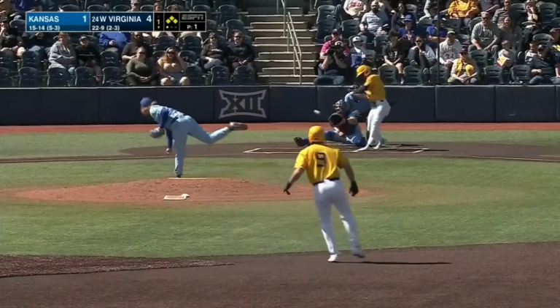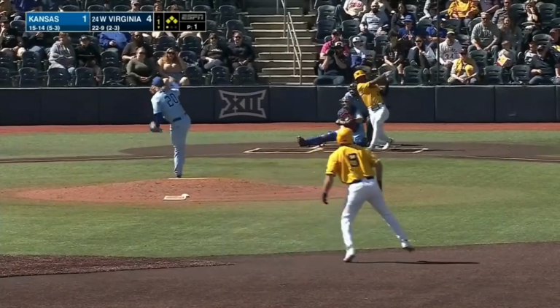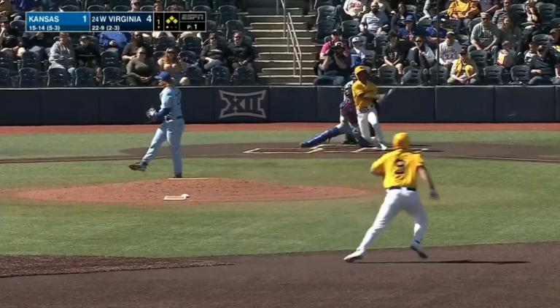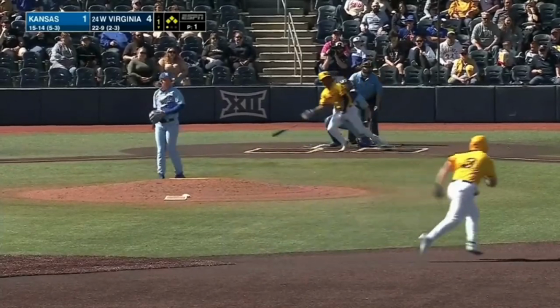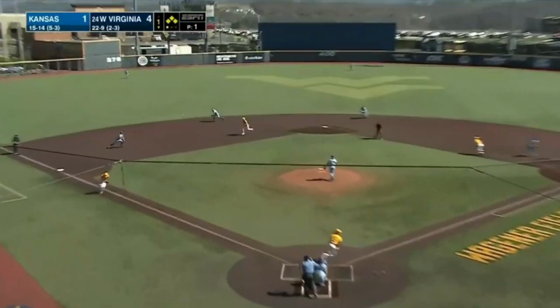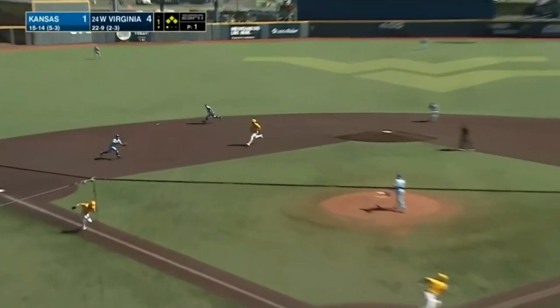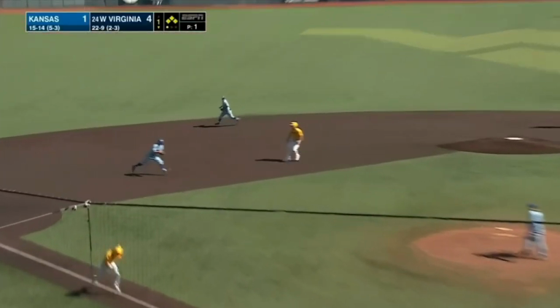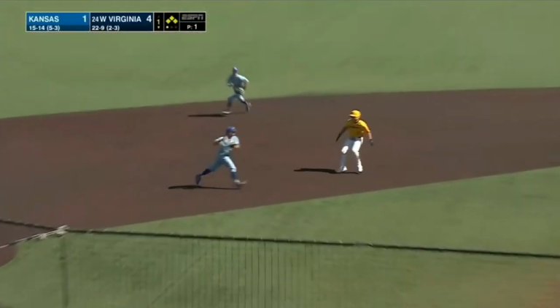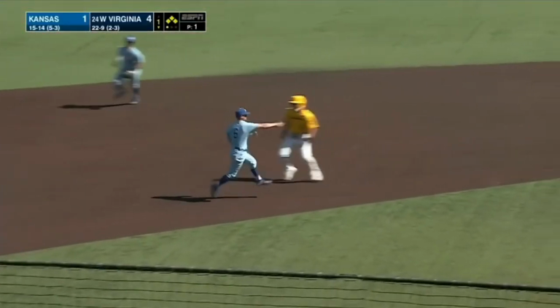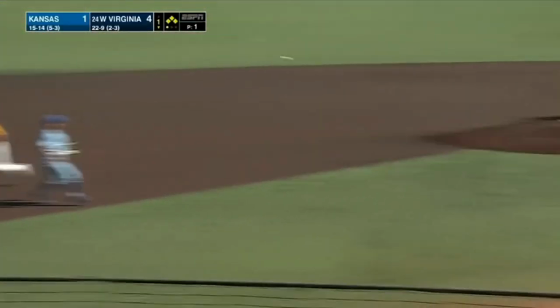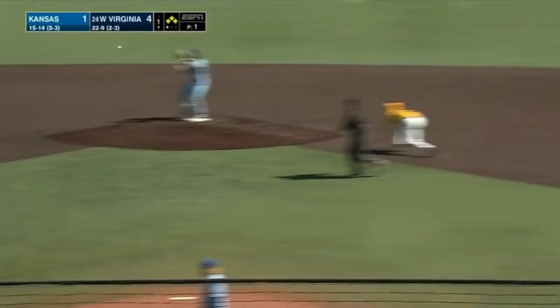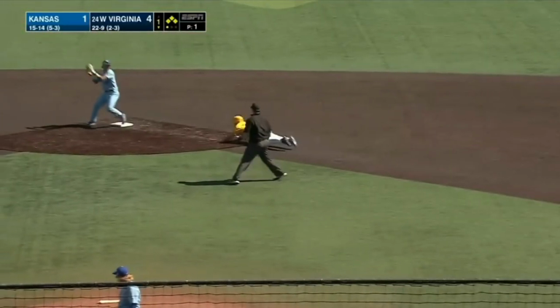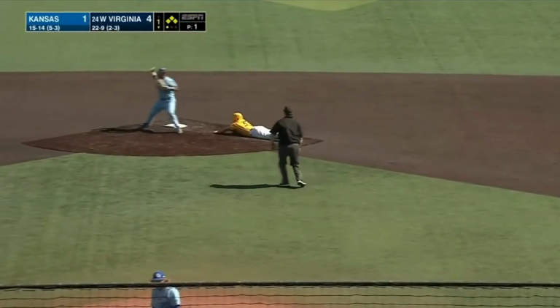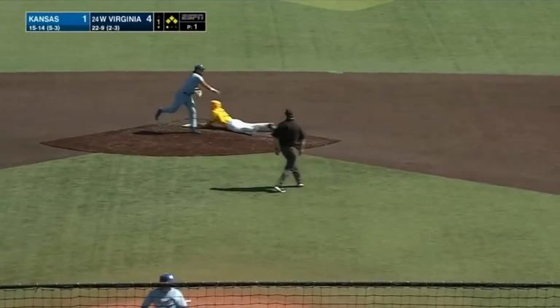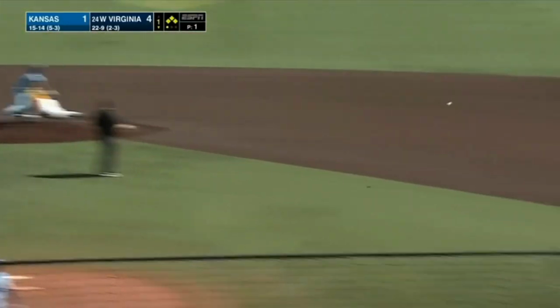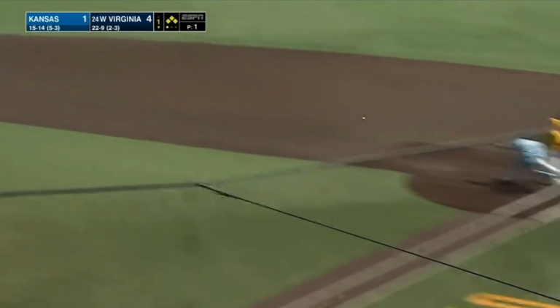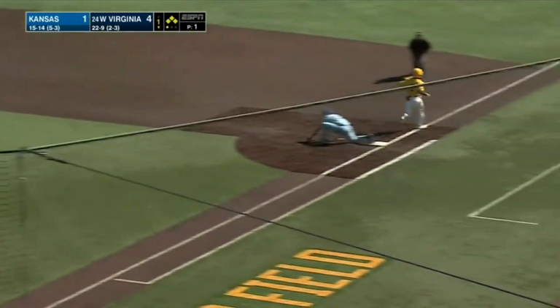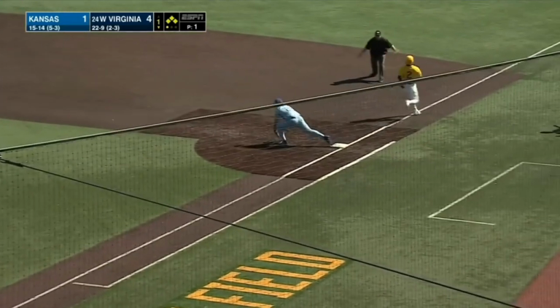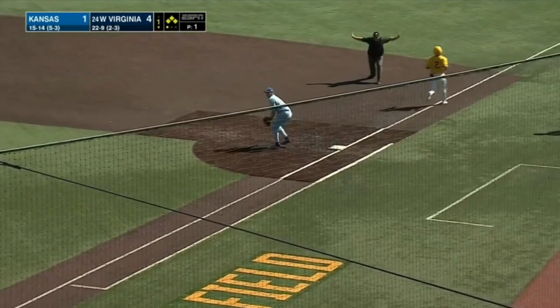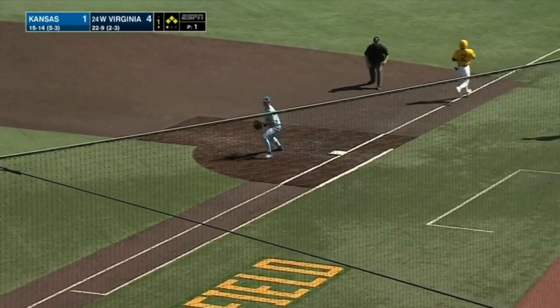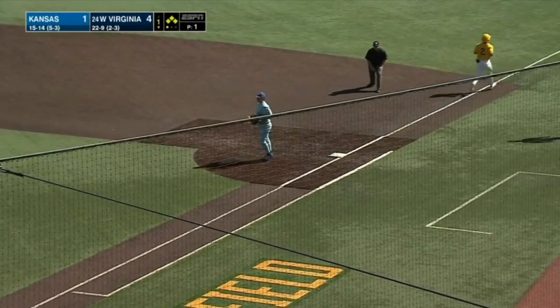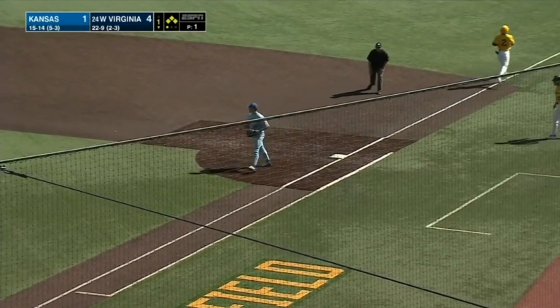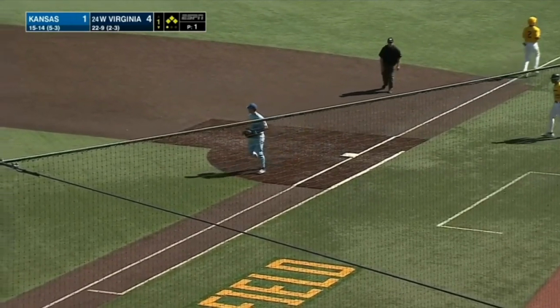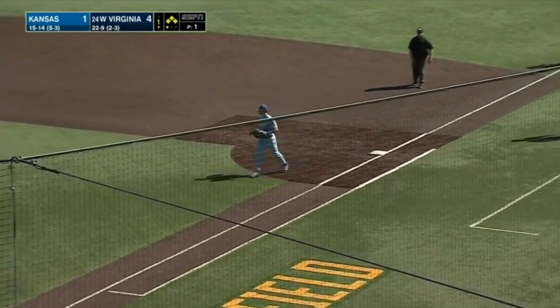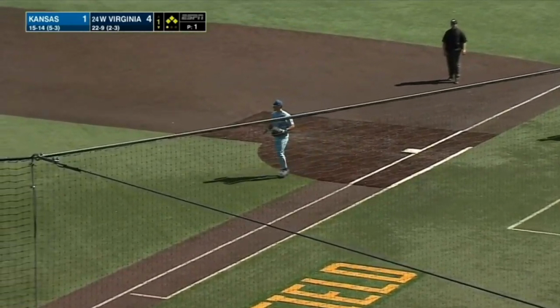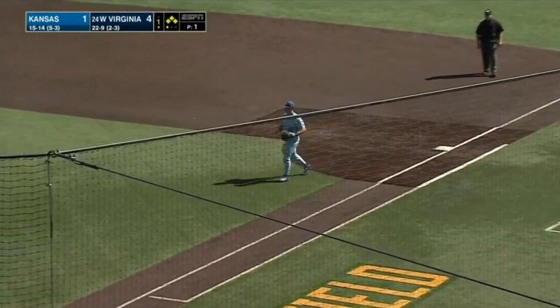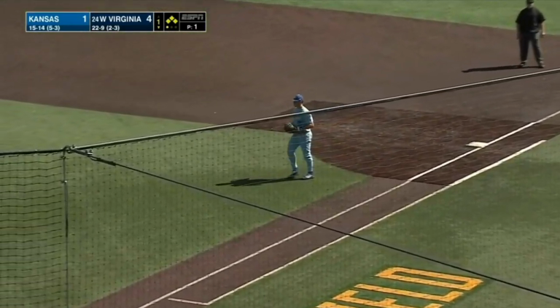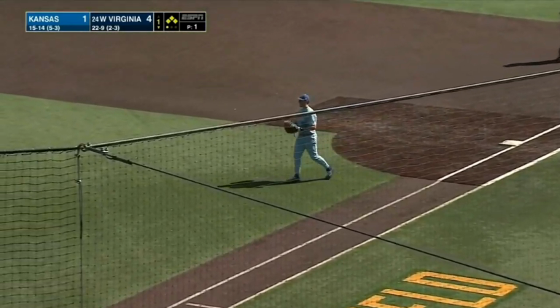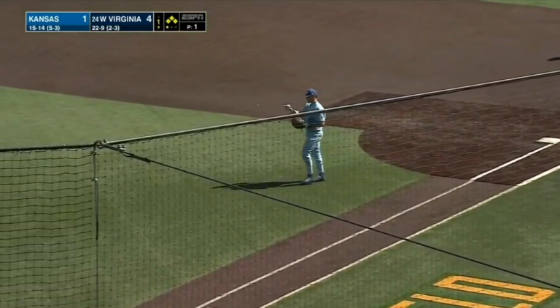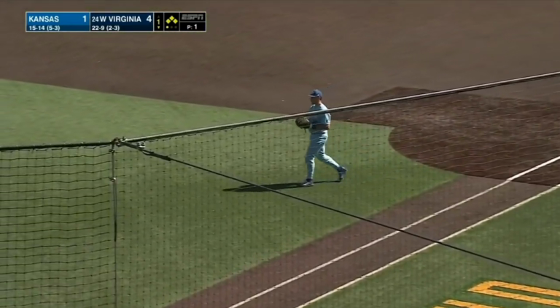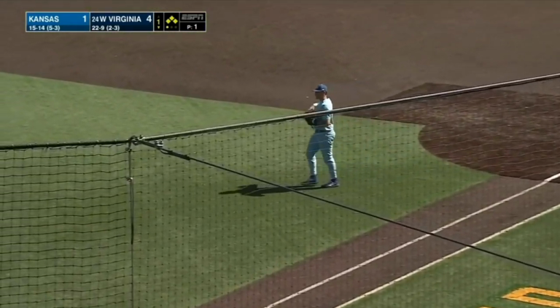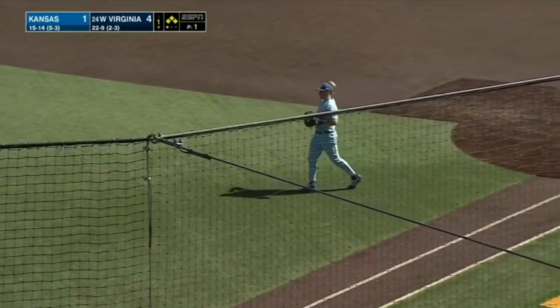Here's Tevin Tucker batting in the ninth spot, swinging away. Chopper towards third — Brooks to second, back to first — not in time. Tevin Tucker with his speed.